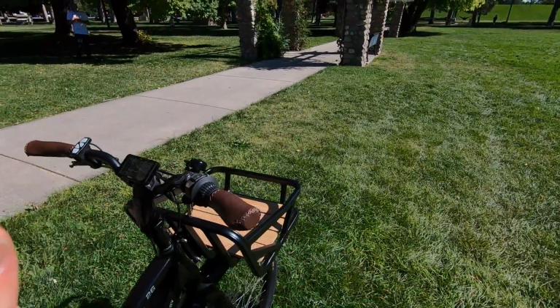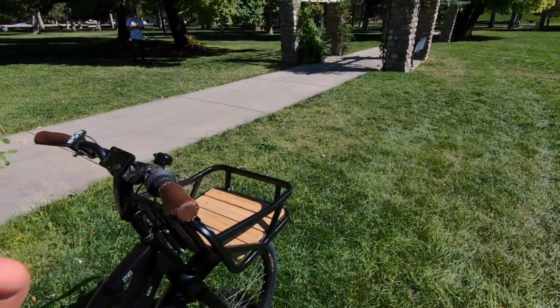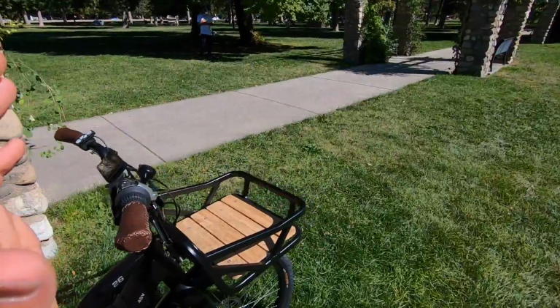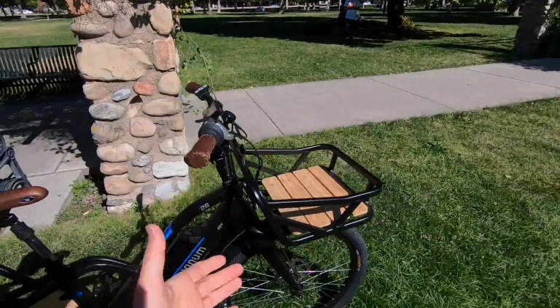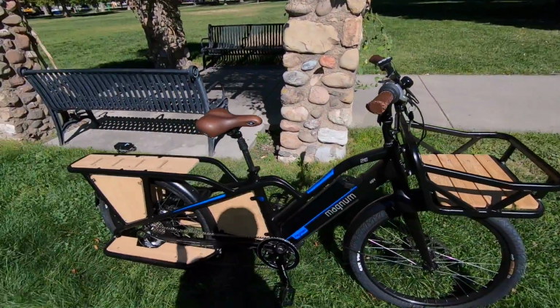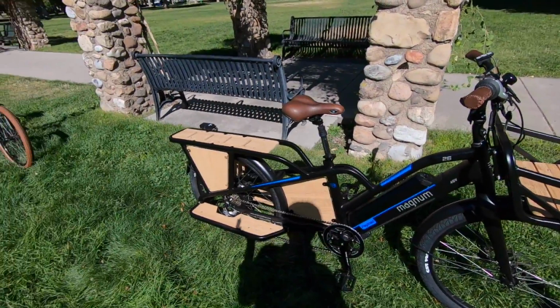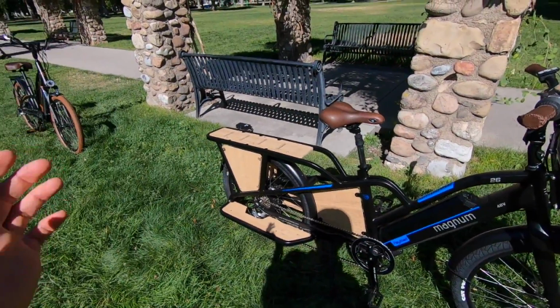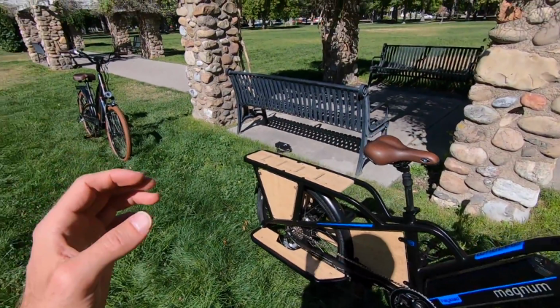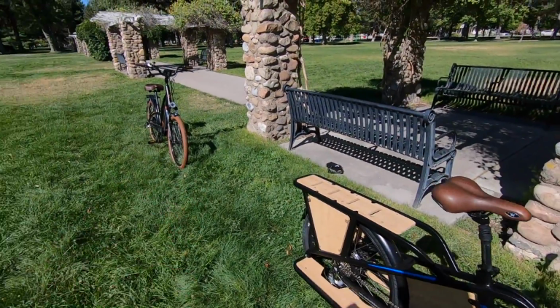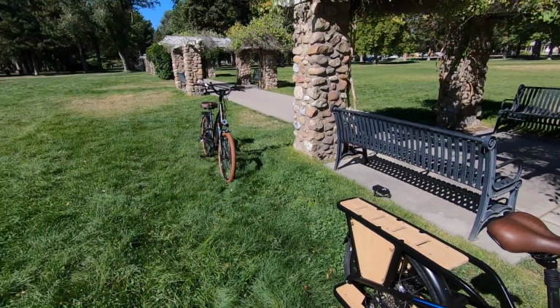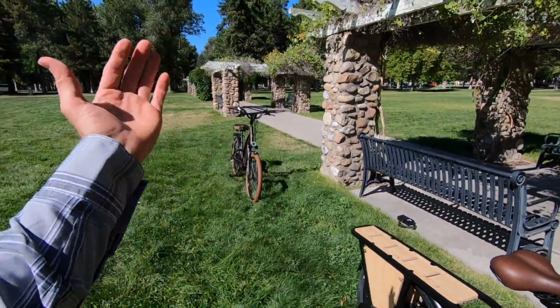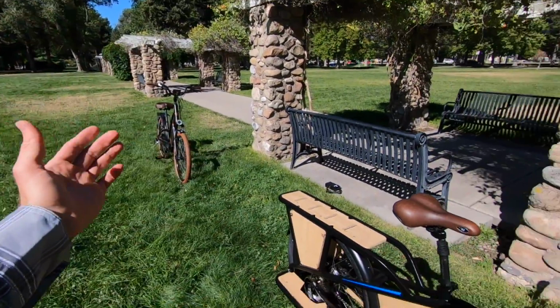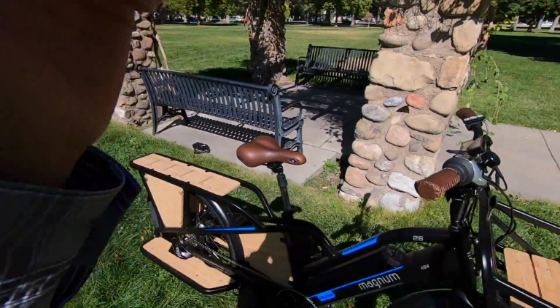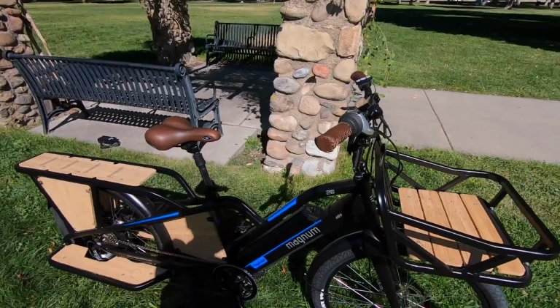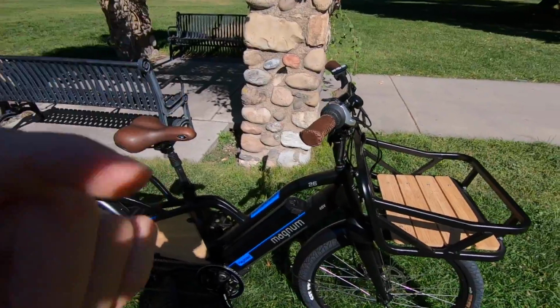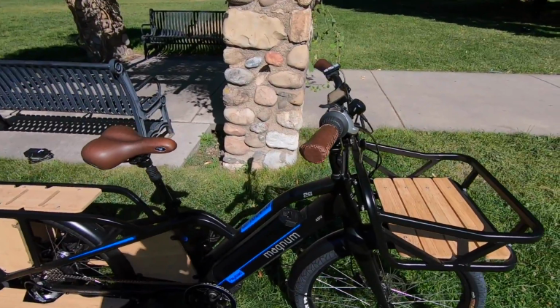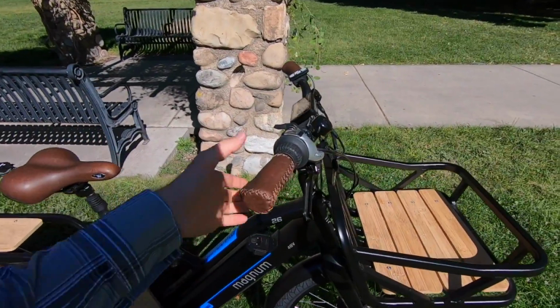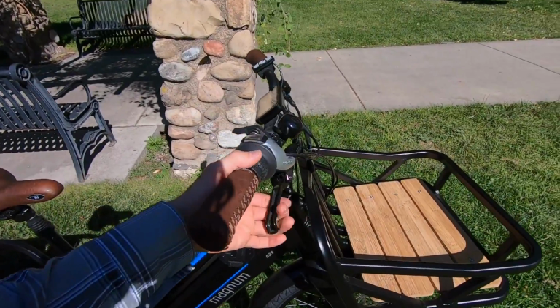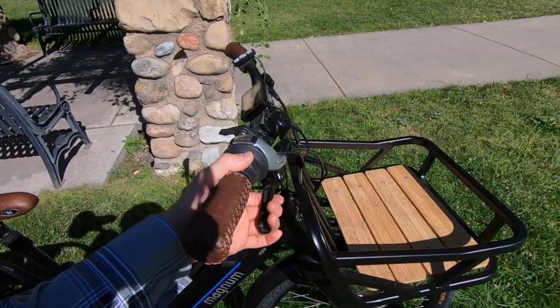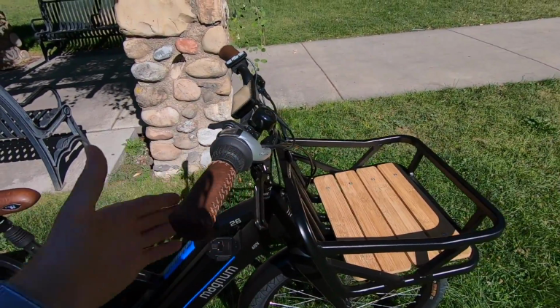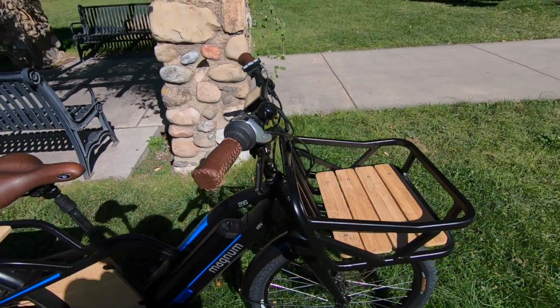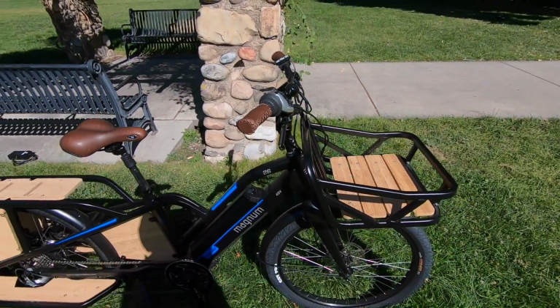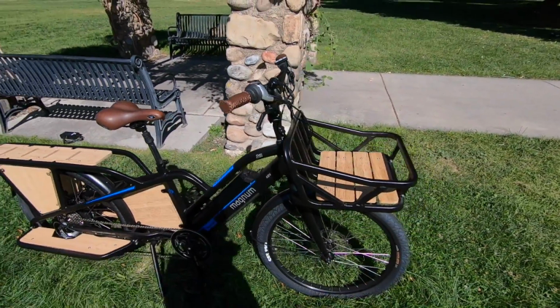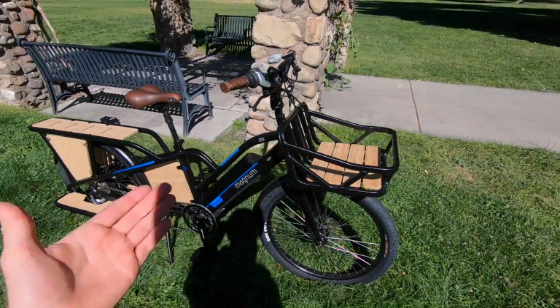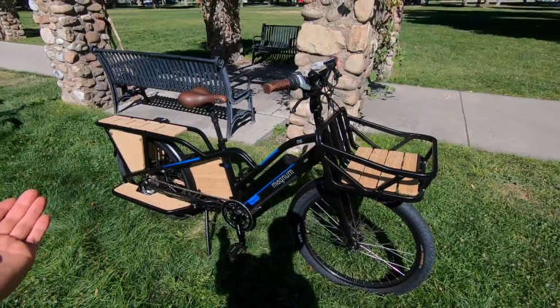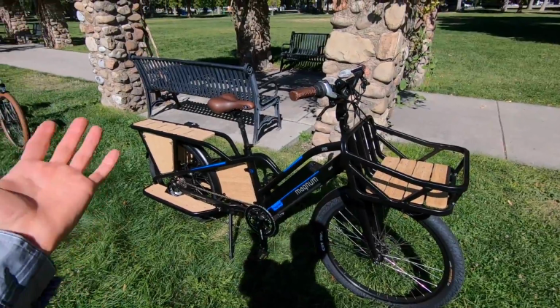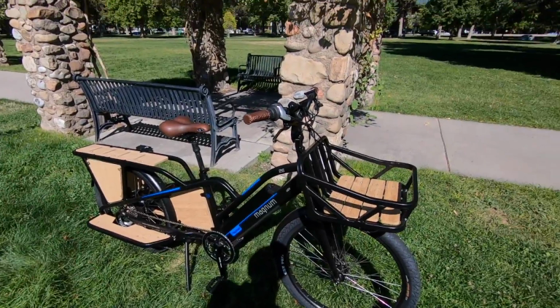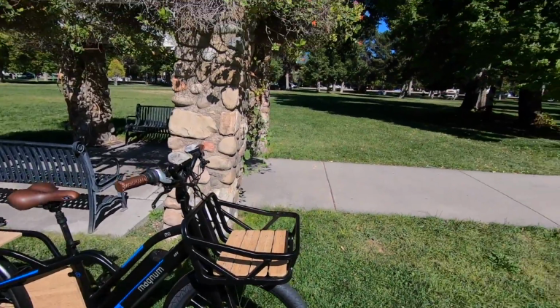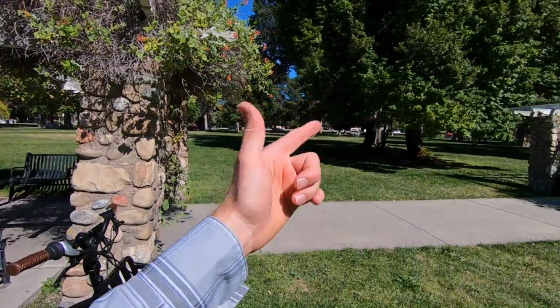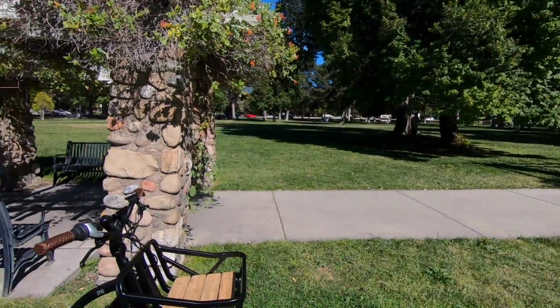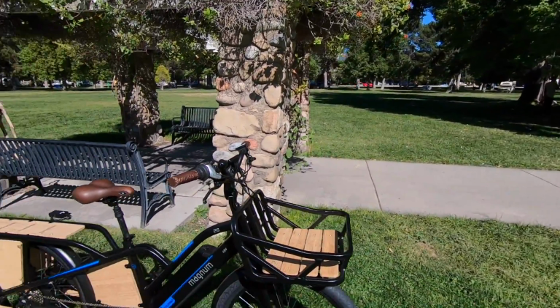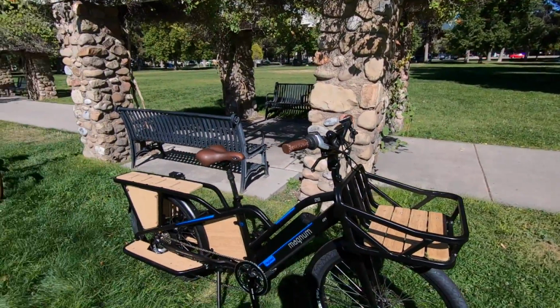This bike has all of the upgraded components. Some of the Magnum bikes have mechanical disc brakes — this one has hydraulic. That's something that's really important if you do have a heavier electric bike. This one weighs about 80 pounds.